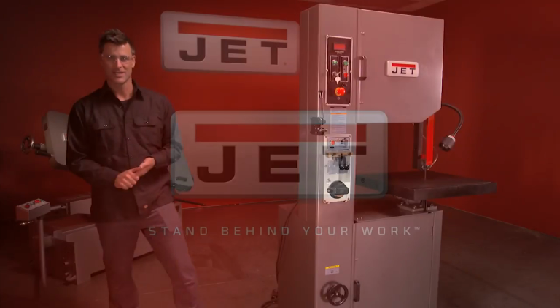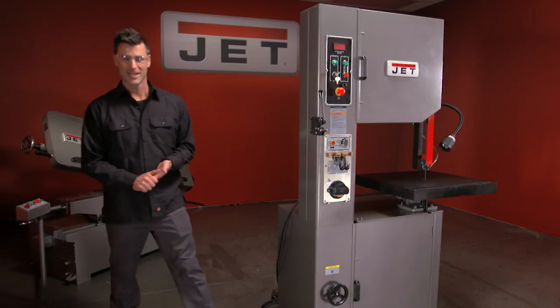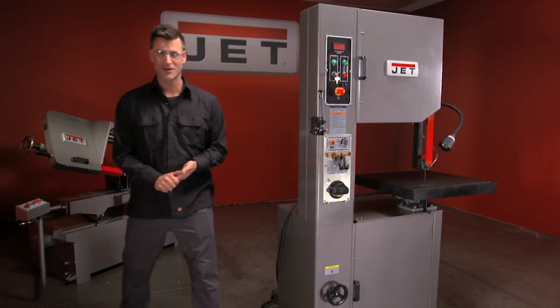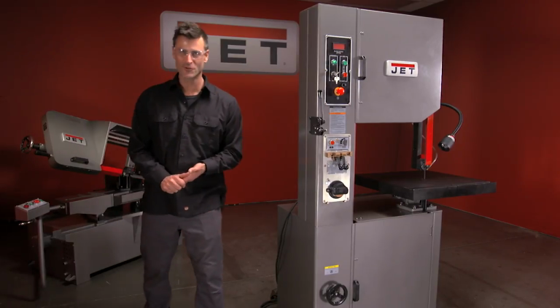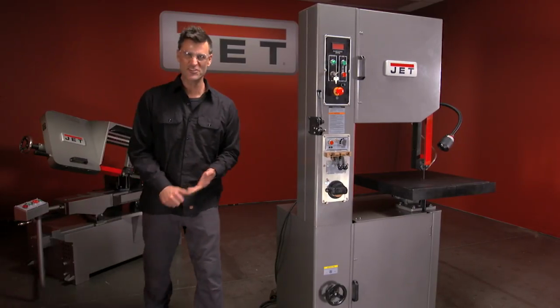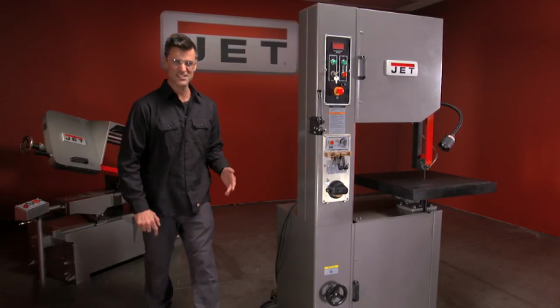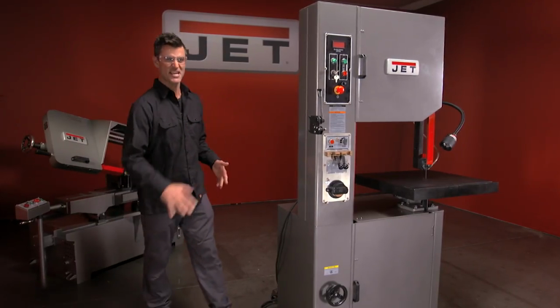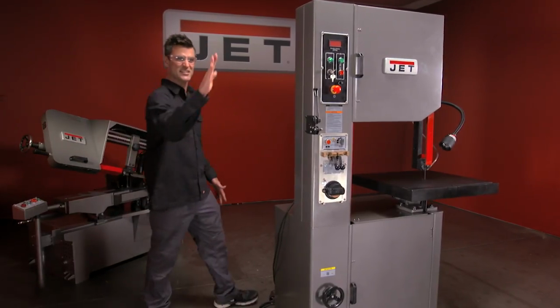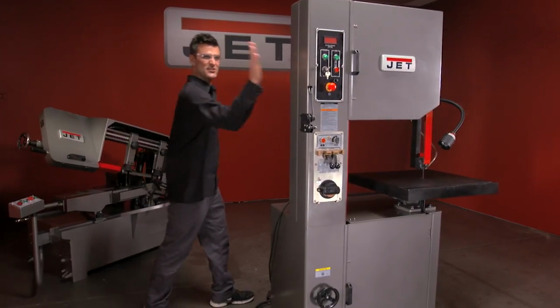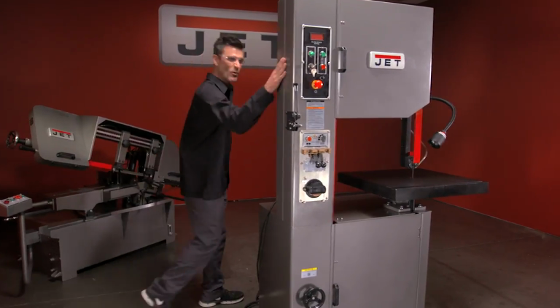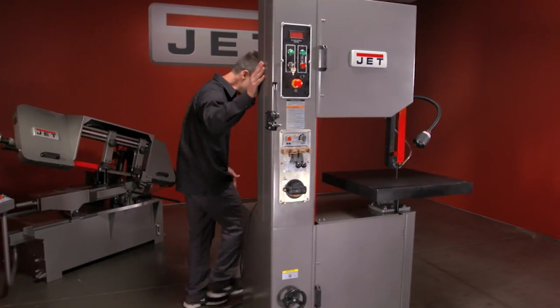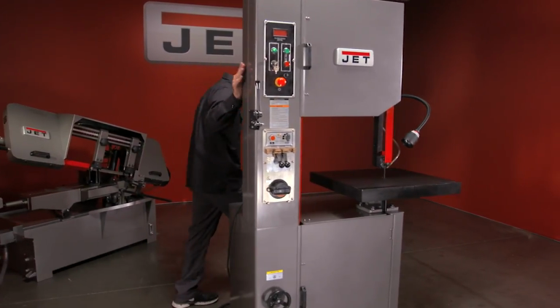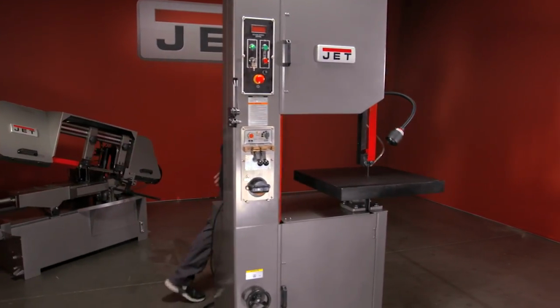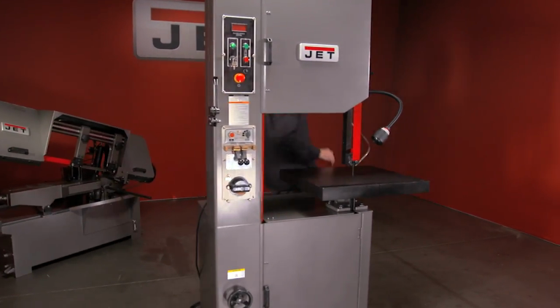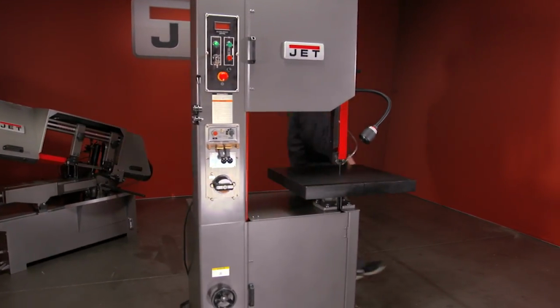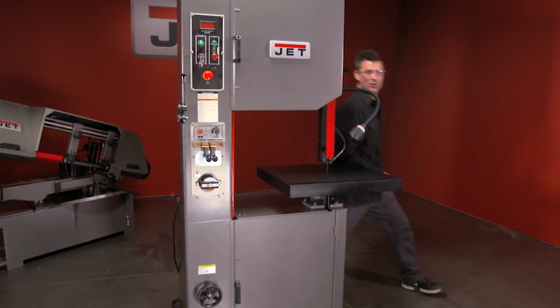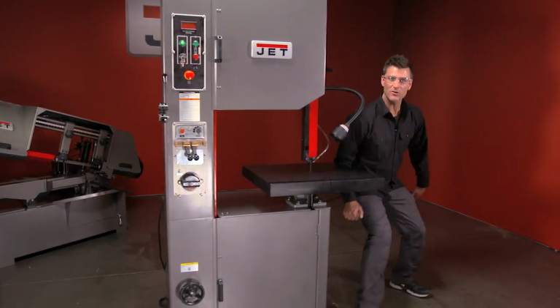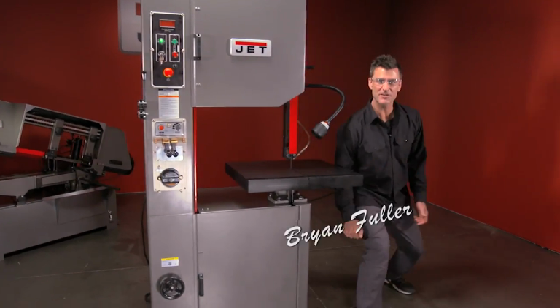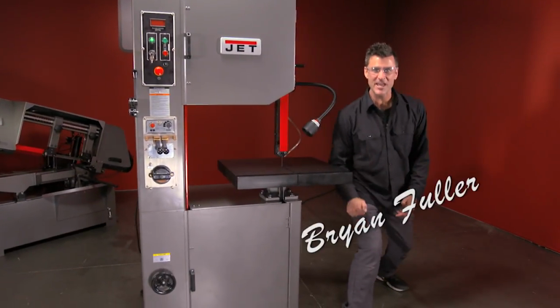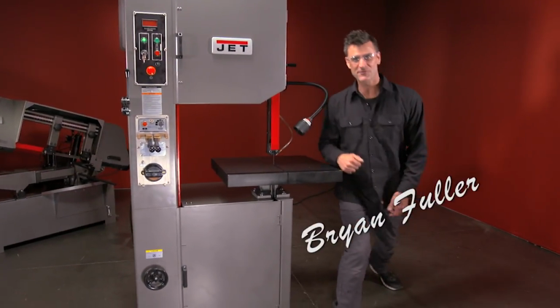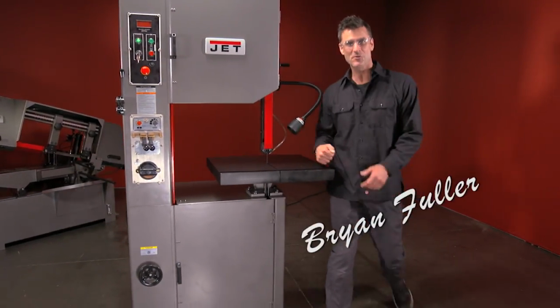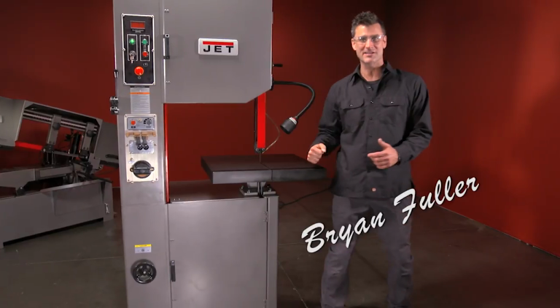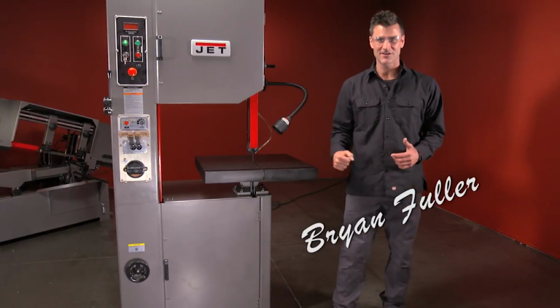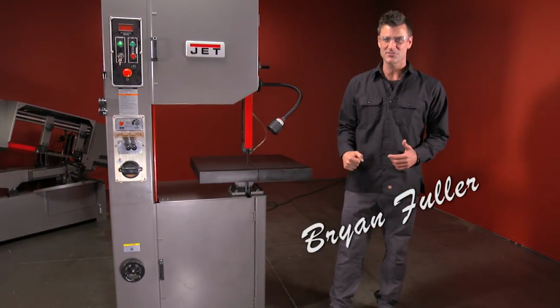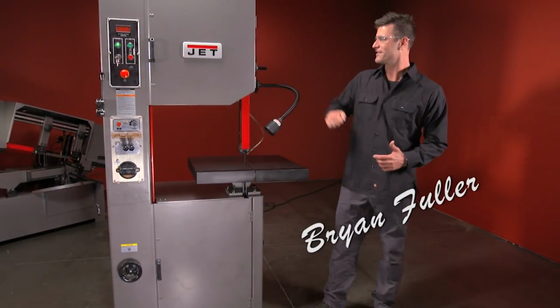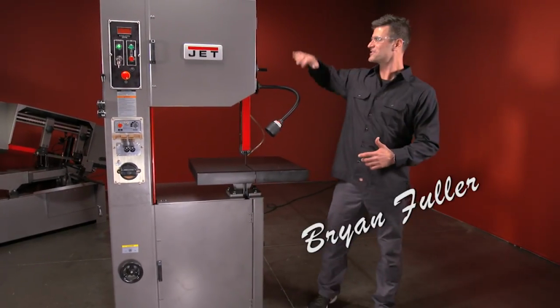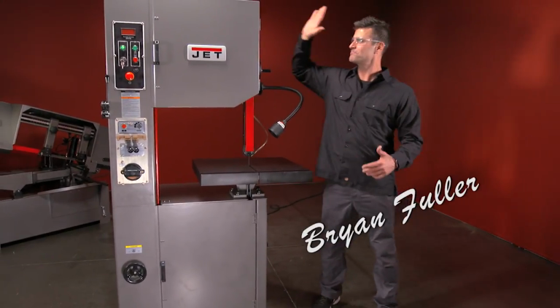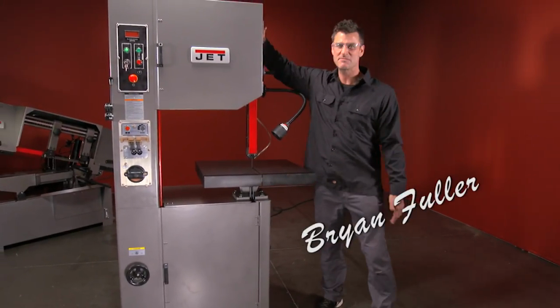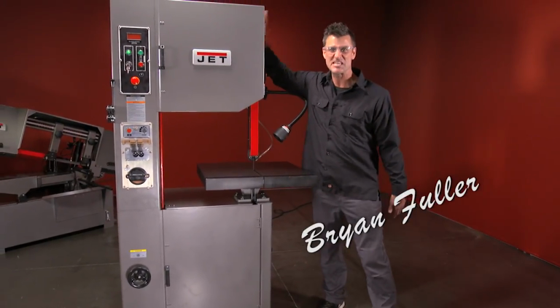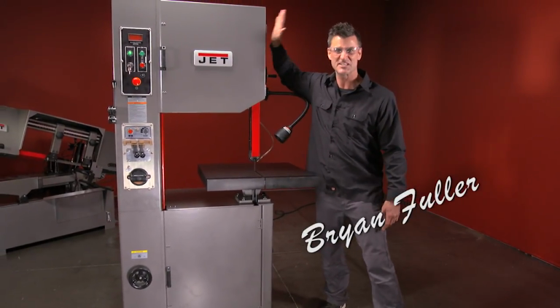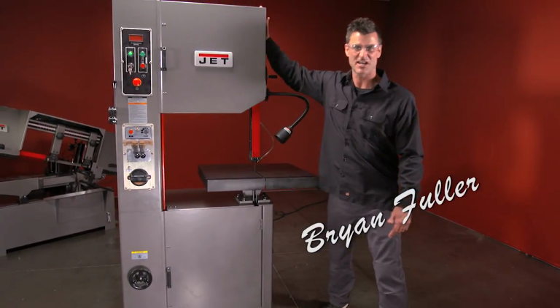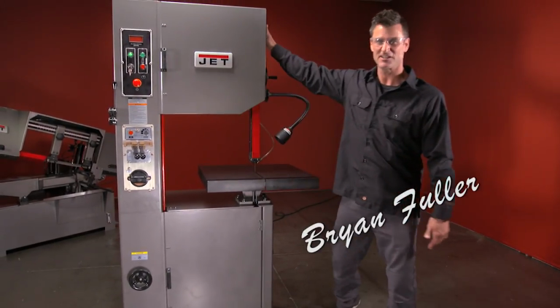Hey, I'm Brian Fuller. This is the 20-inch, two-horse, three-phase vertical bandsaw from Jett. This baby is solid.